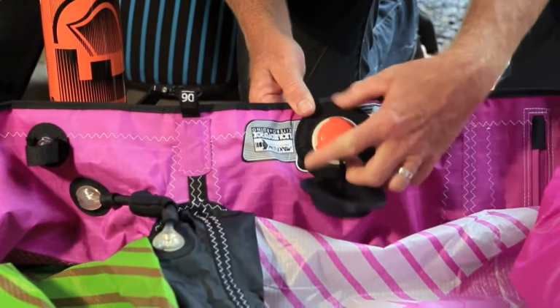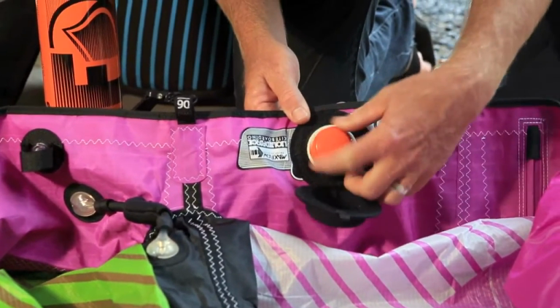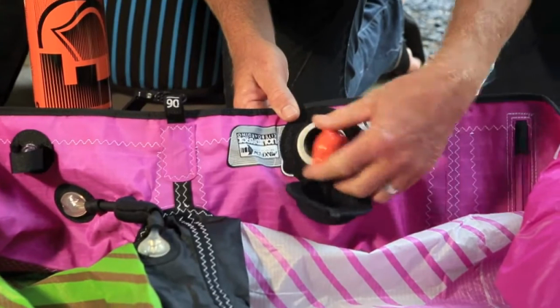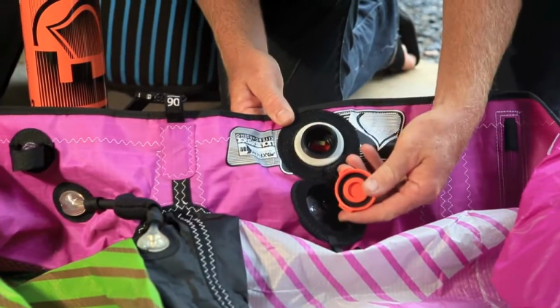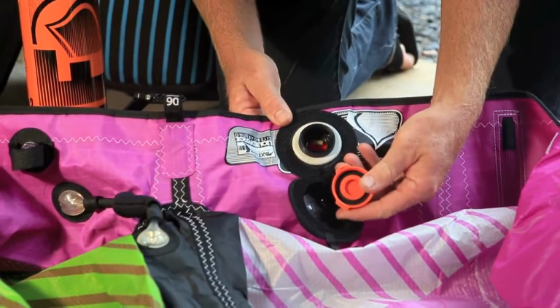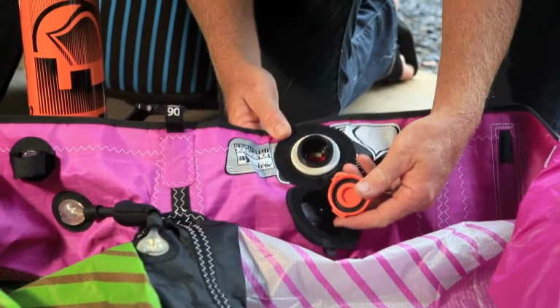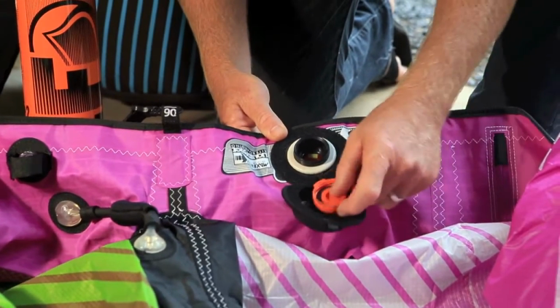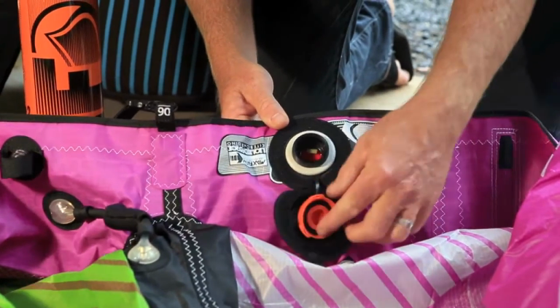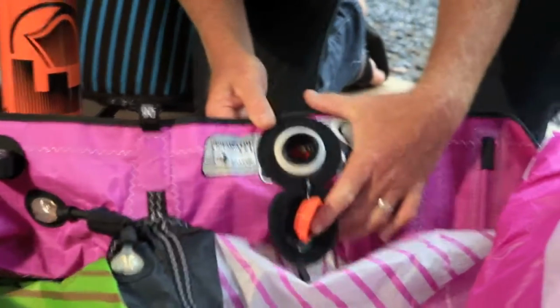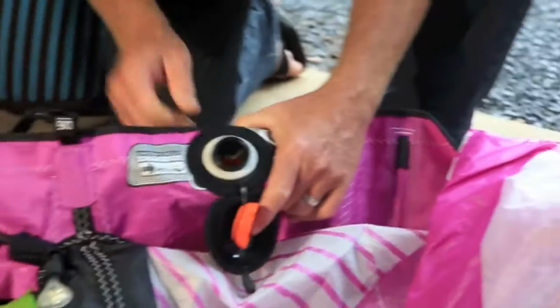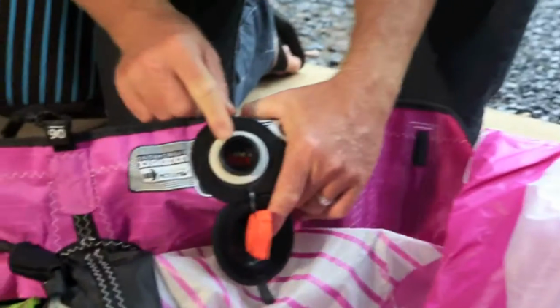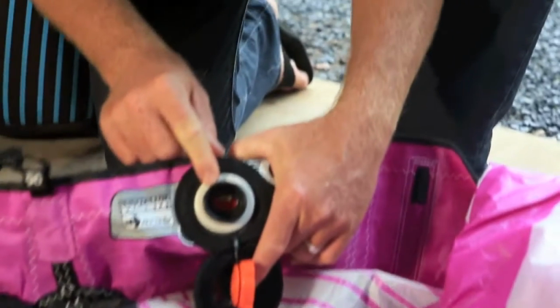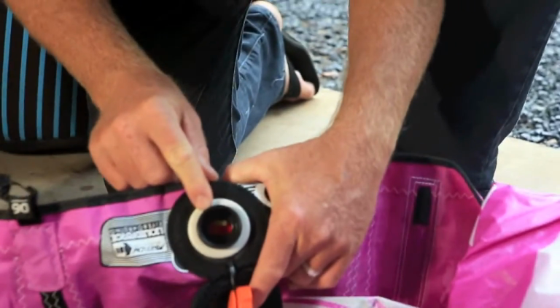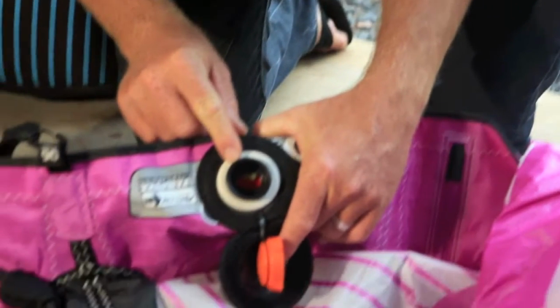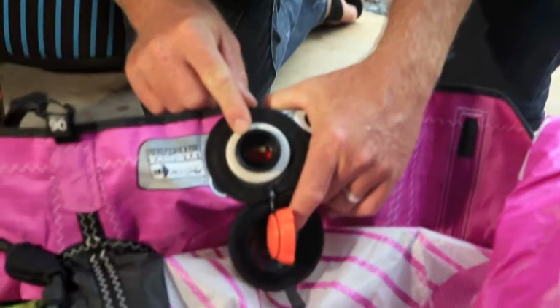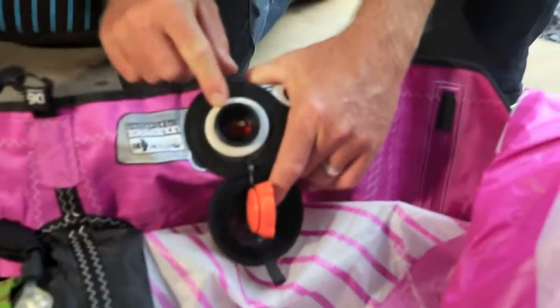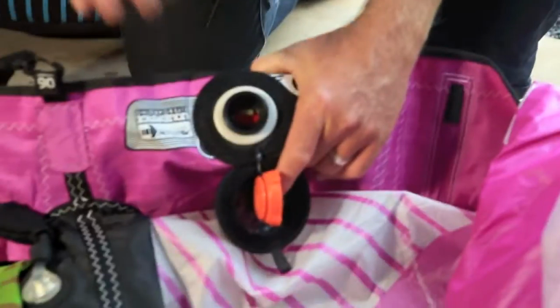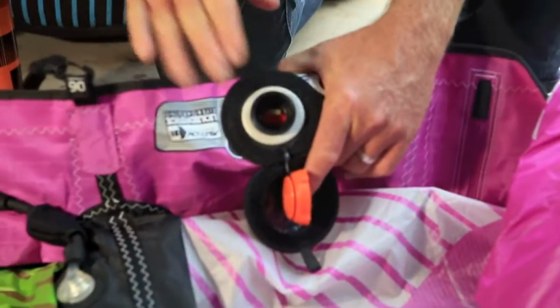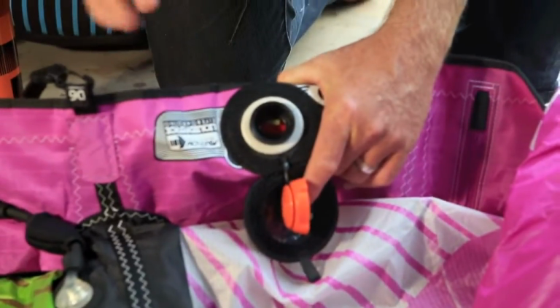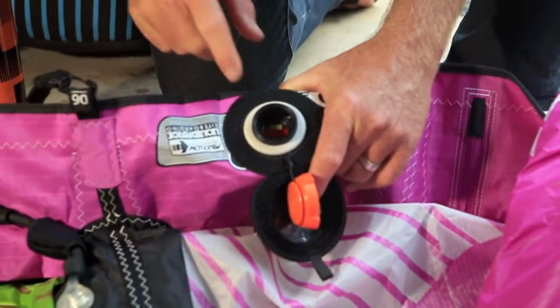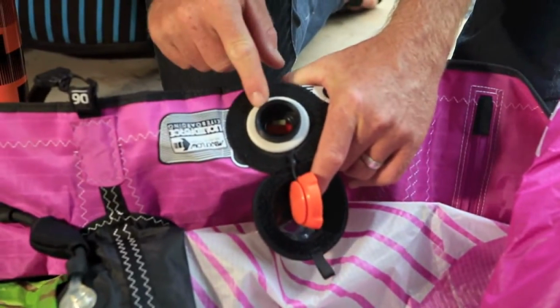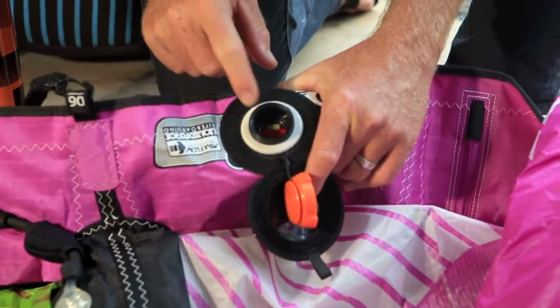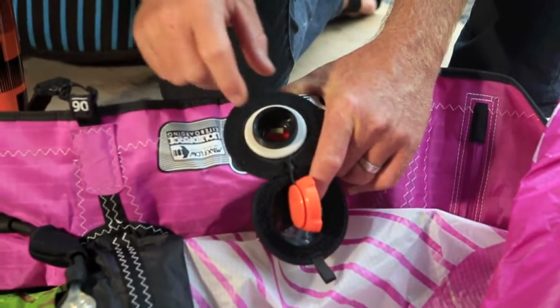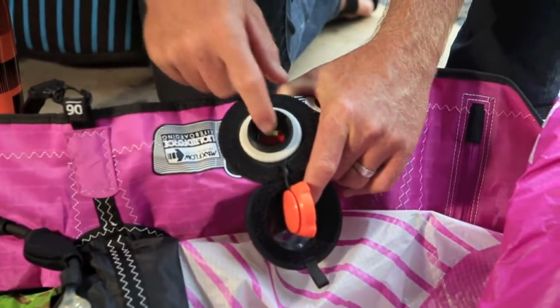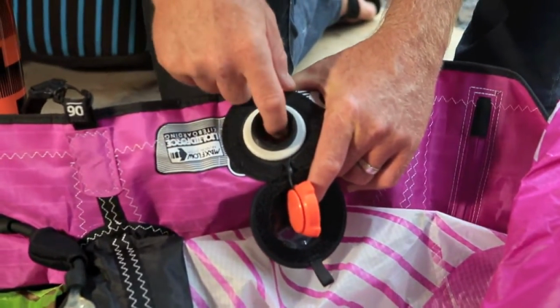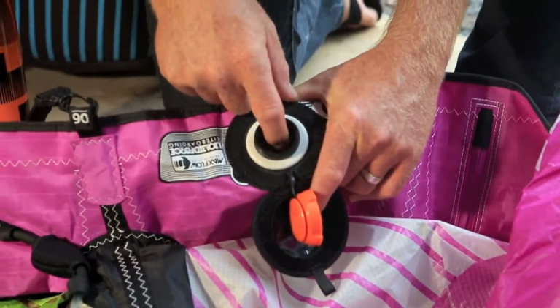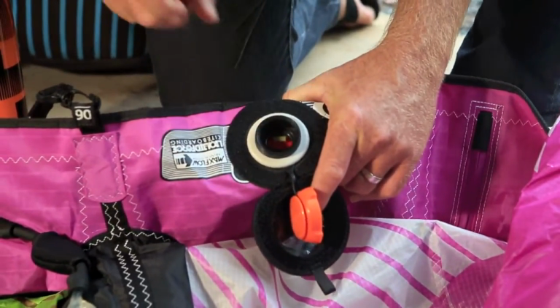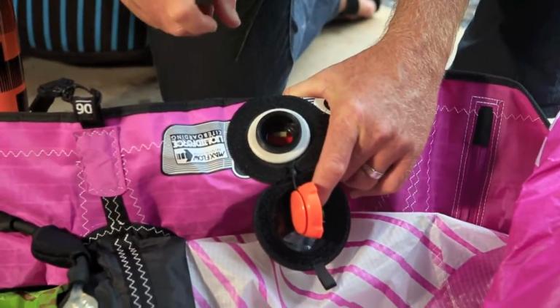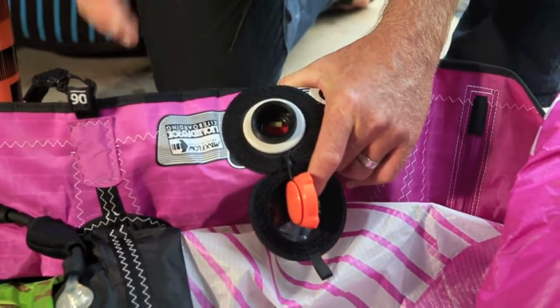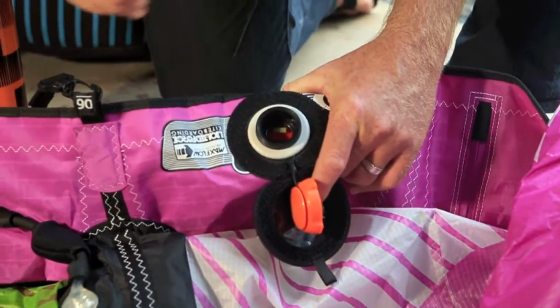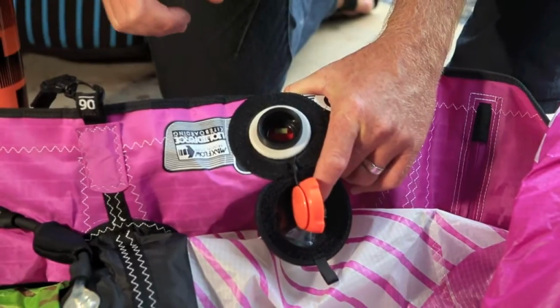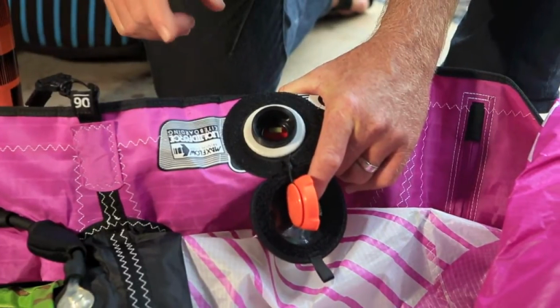Undo the MaxFlow cap. You'll notice inside there's a red flap that is a two-way valve. You want to make sure that this red flap is rocking freely back and forth when you inflate your kite.